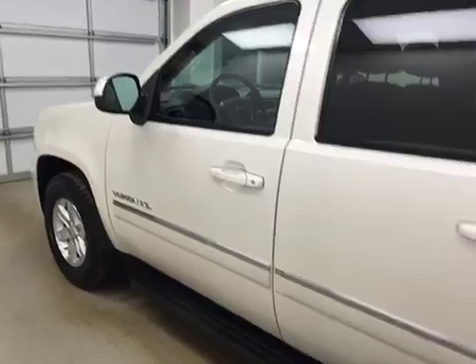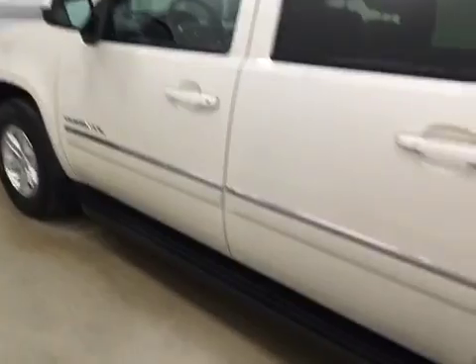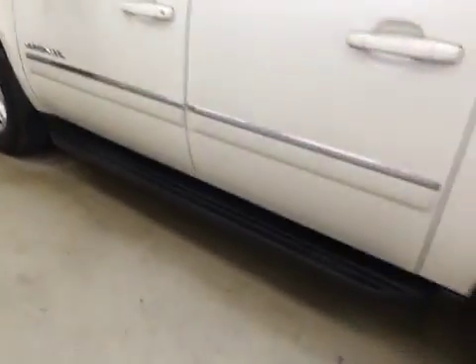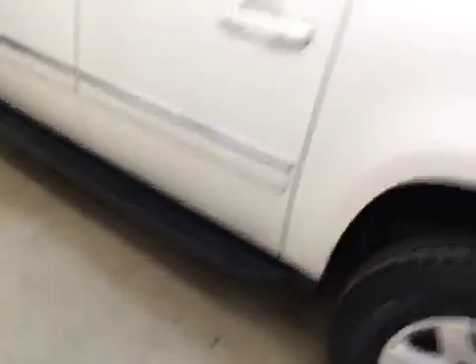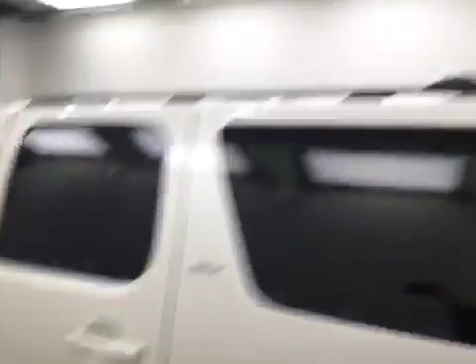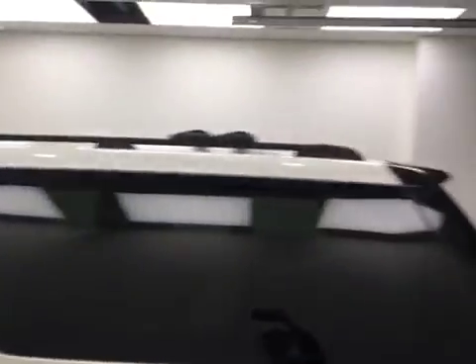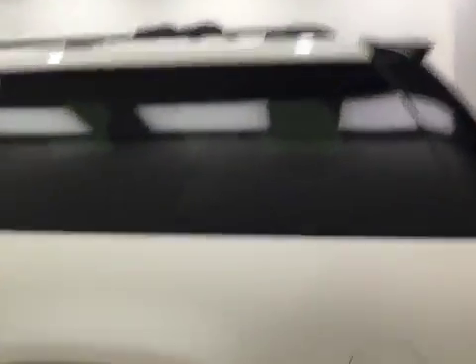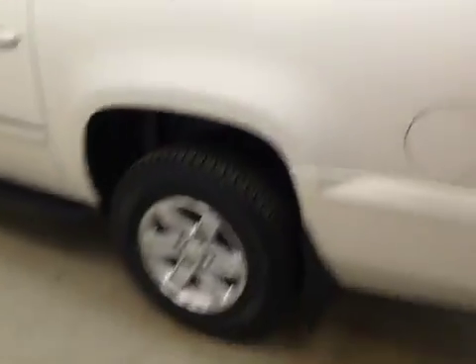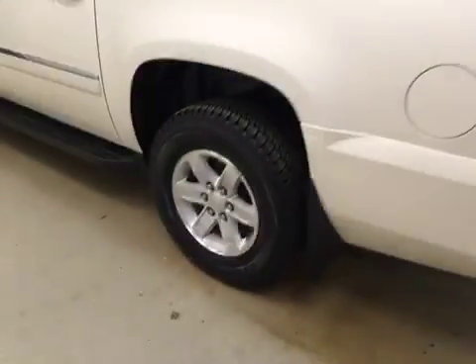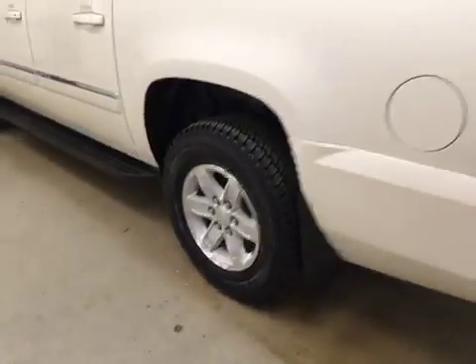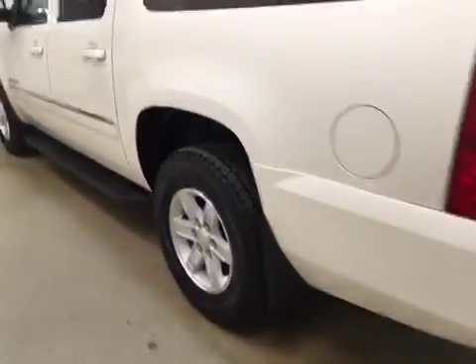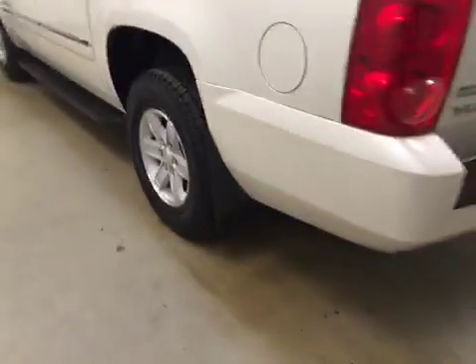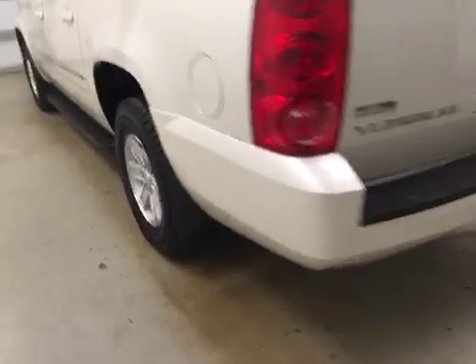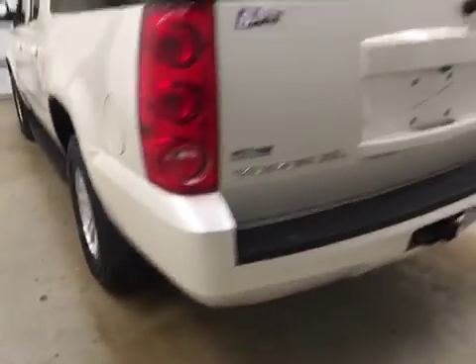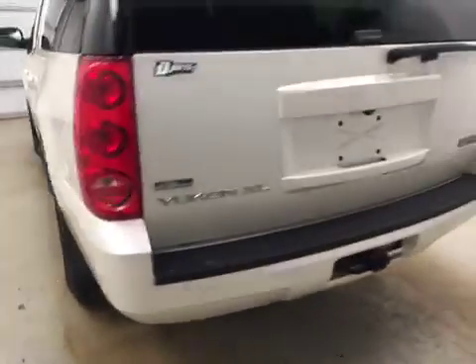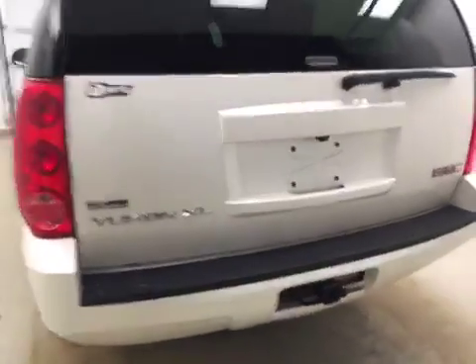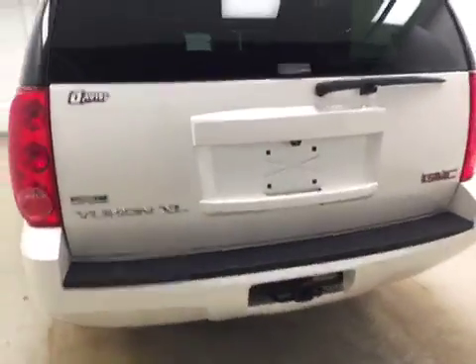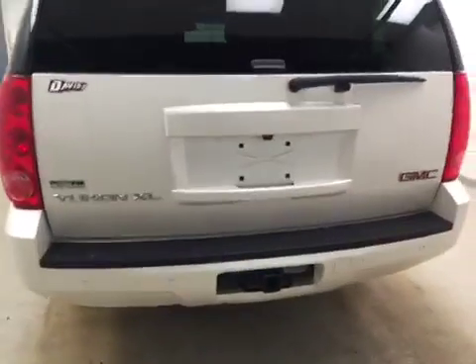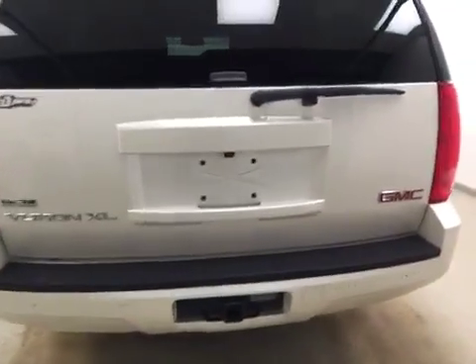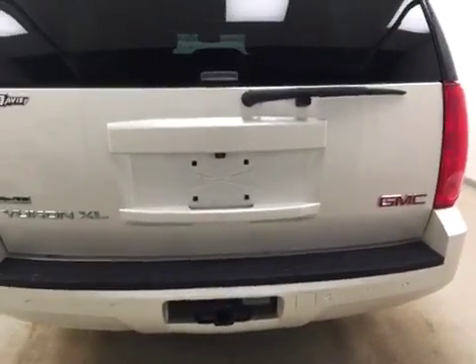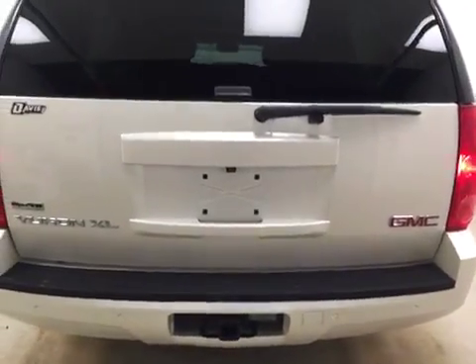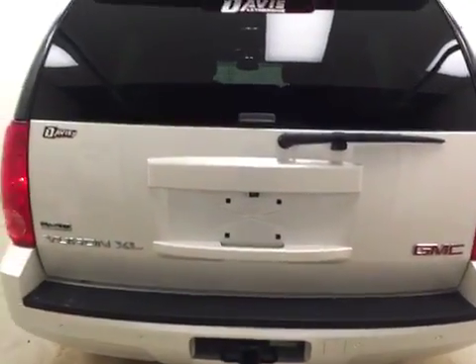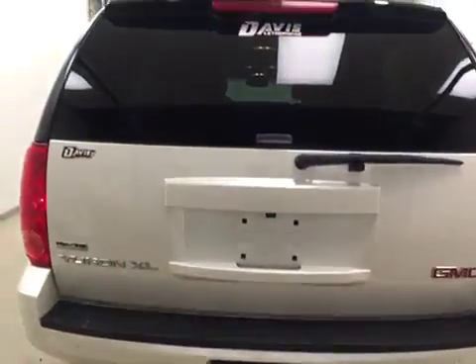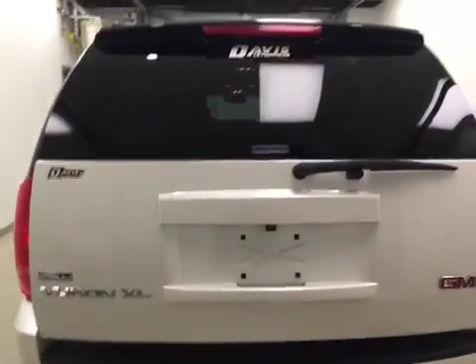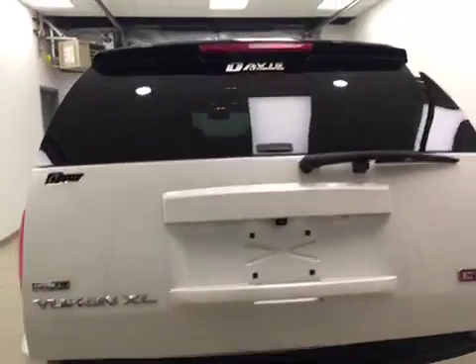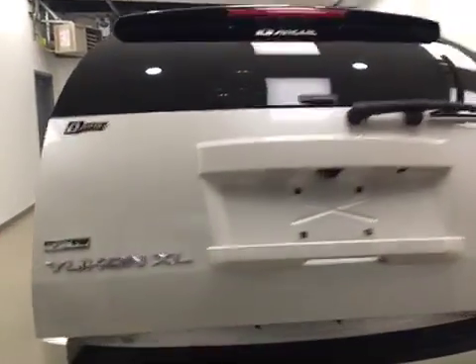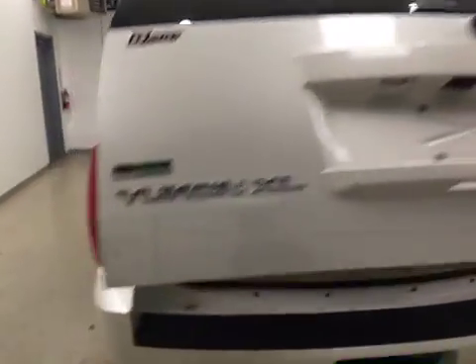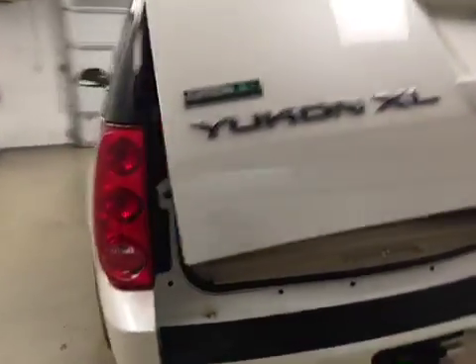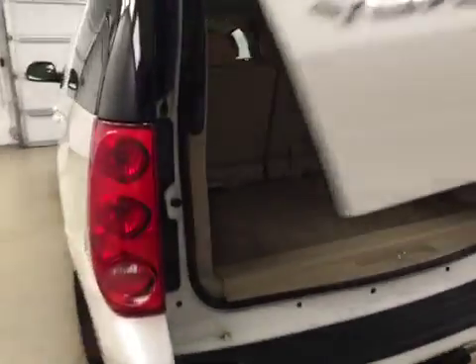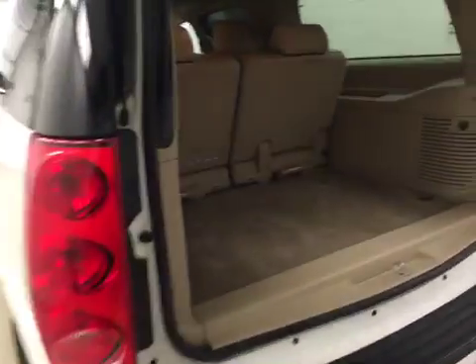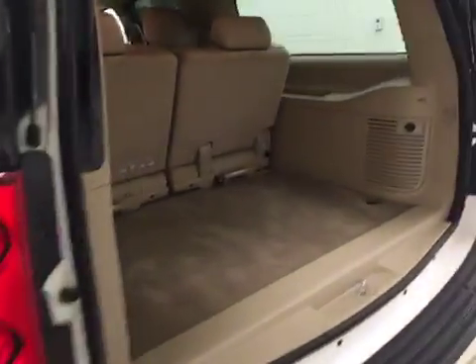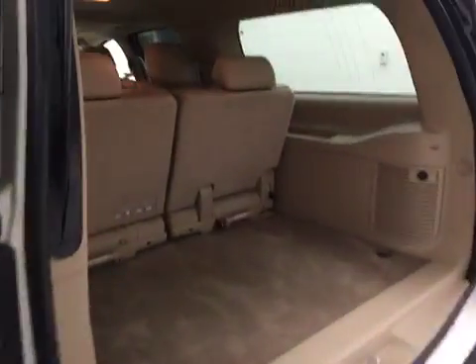This vehicle comes equipped with running boards, roof rack, 17-inch alloy rims, mud flaps, backup camera, remote front release, and a lot more cargo space.